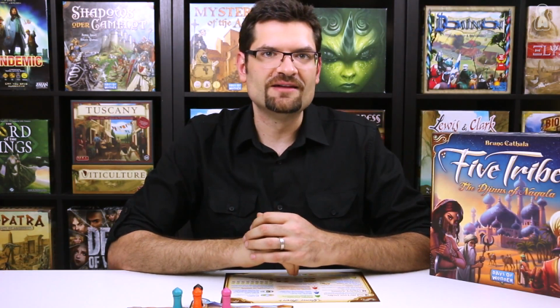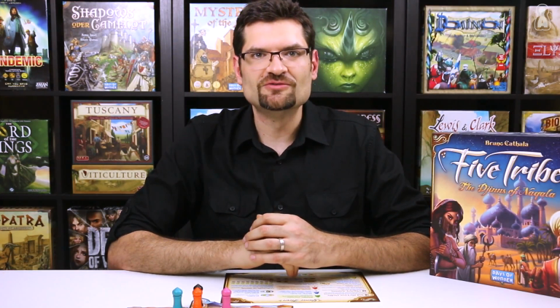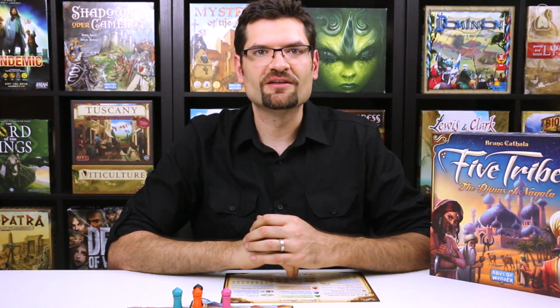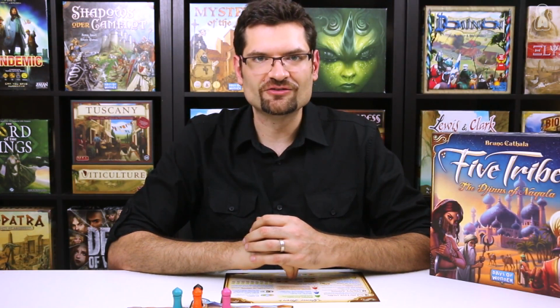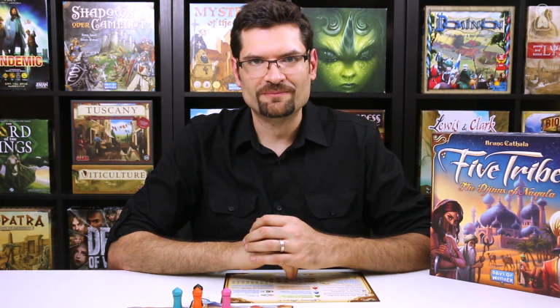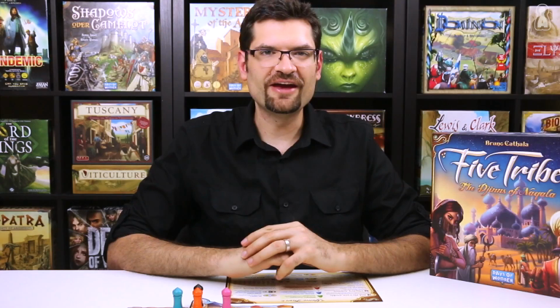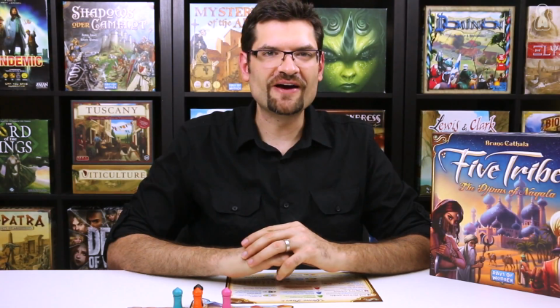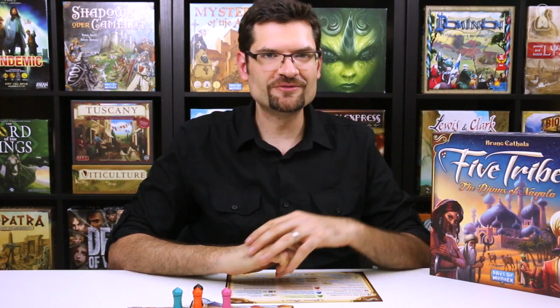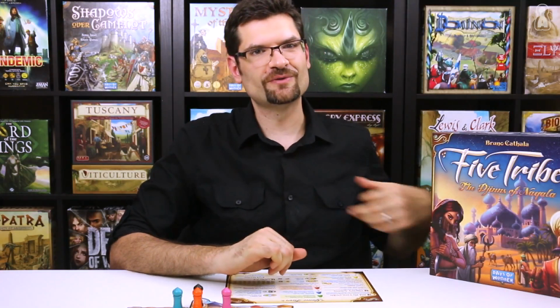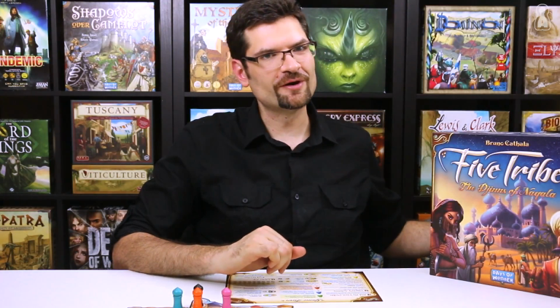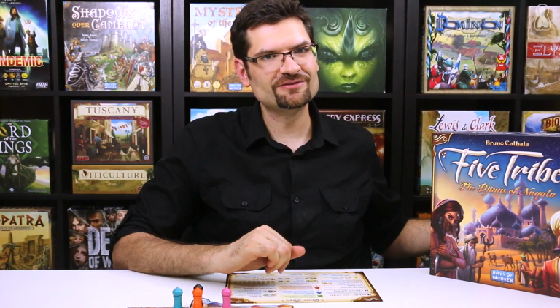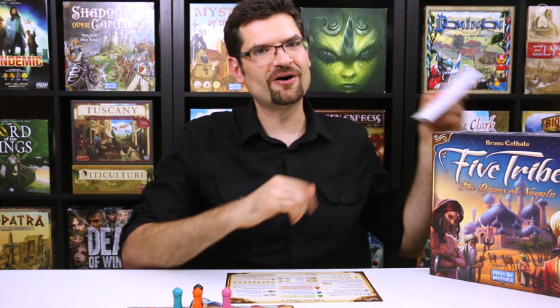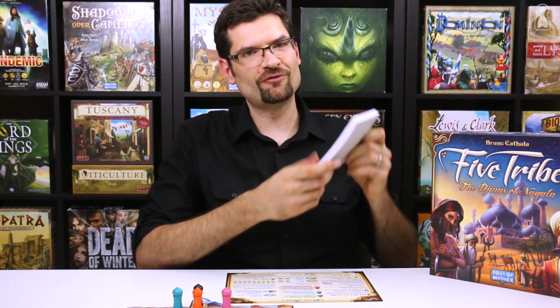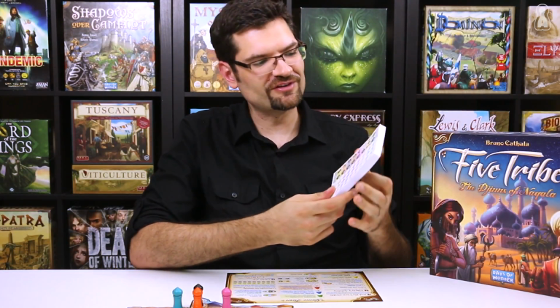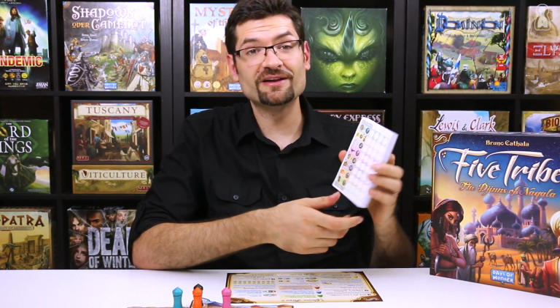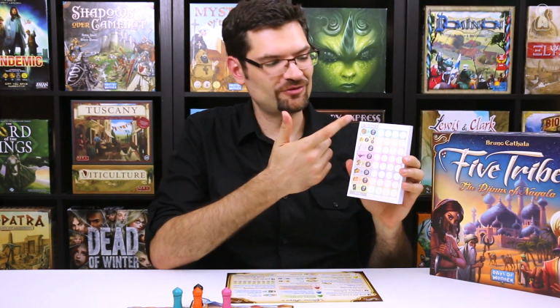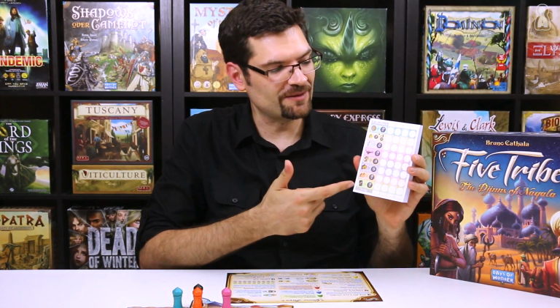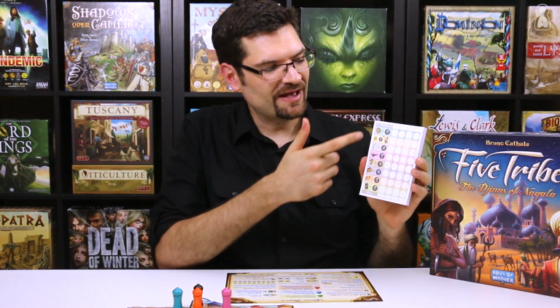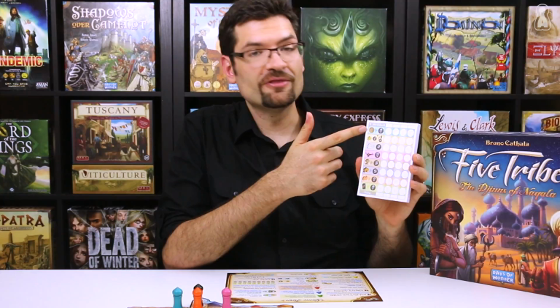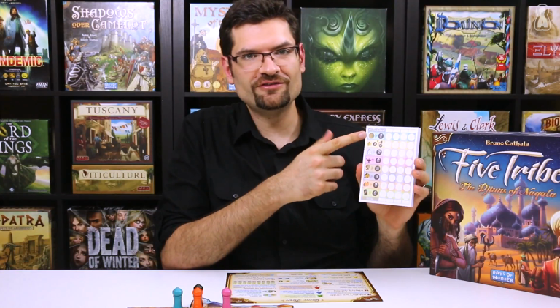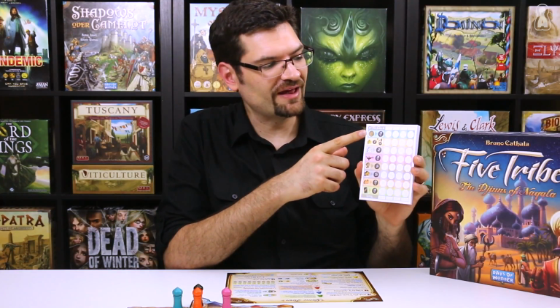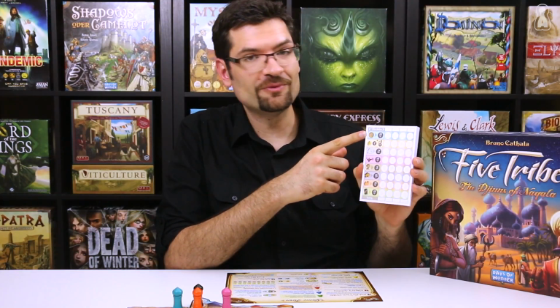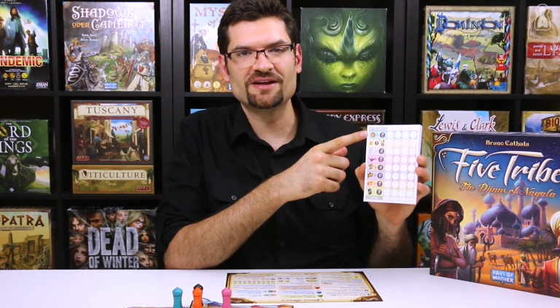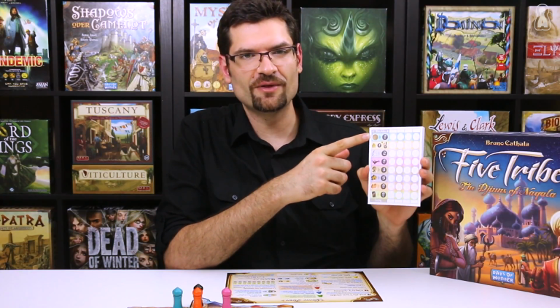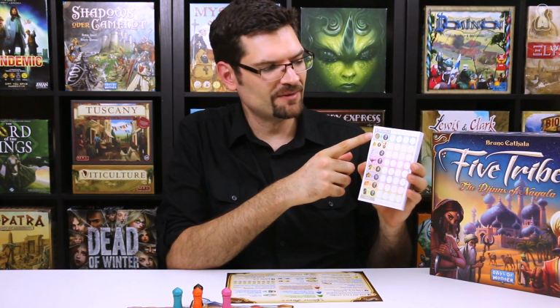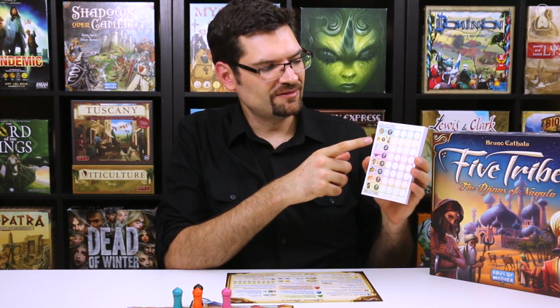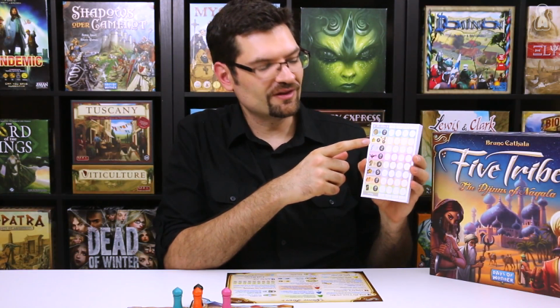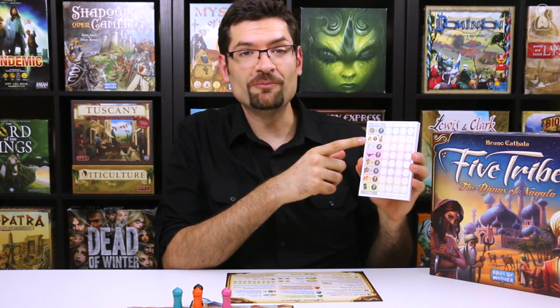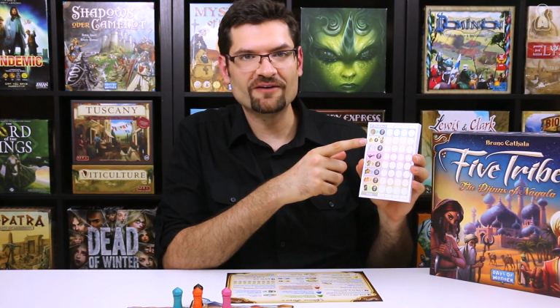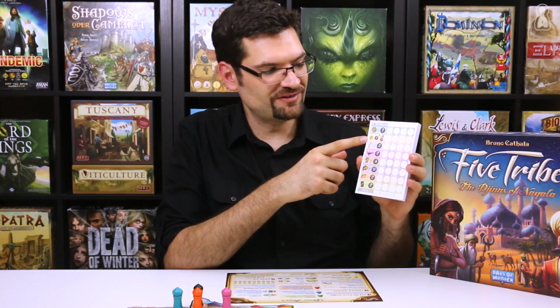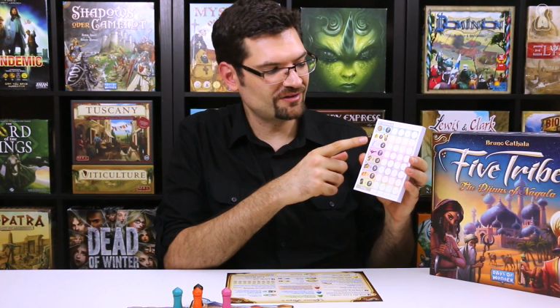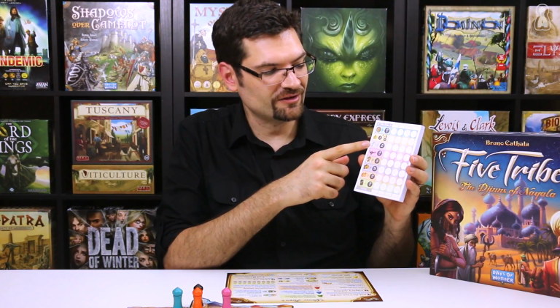It is then time to count the final score. Five Tribes comes with a scoring pad to add up all the different points a player can get during the game. Add up the coins you still have in your possession, then note how many points you have for the viziers, the elders, and the djinns.